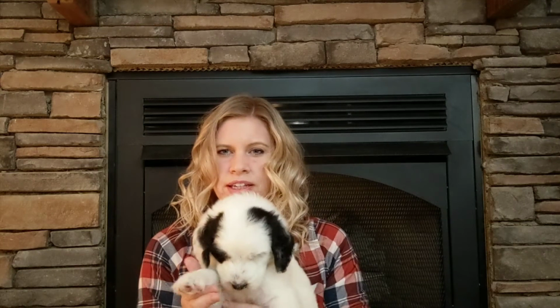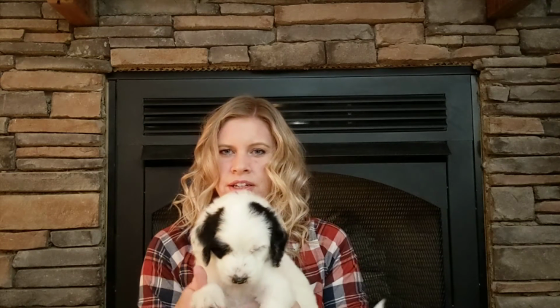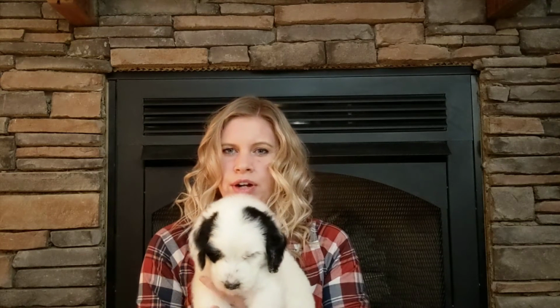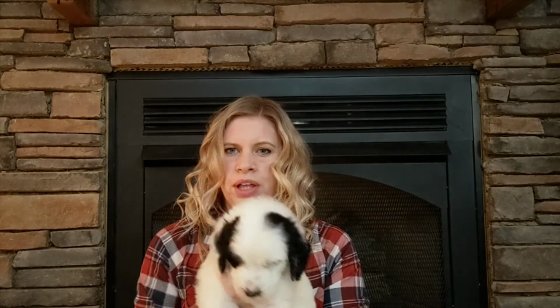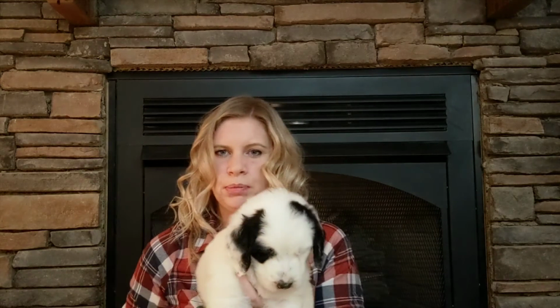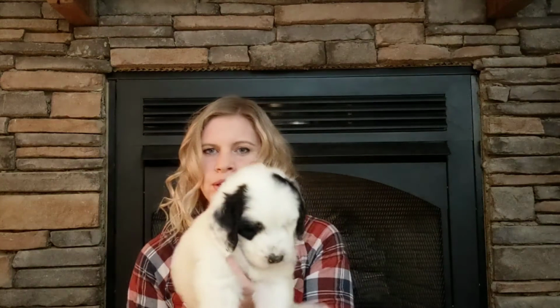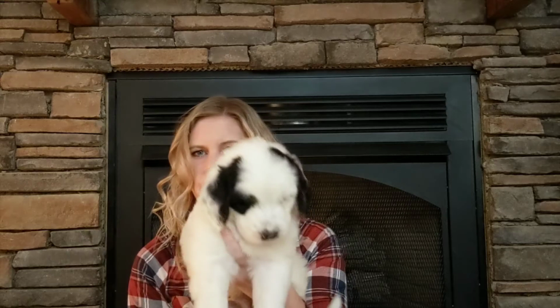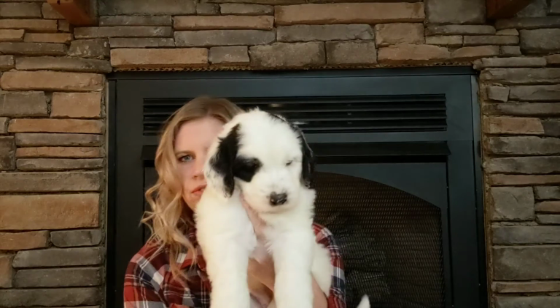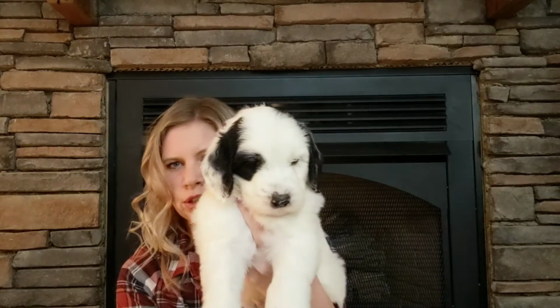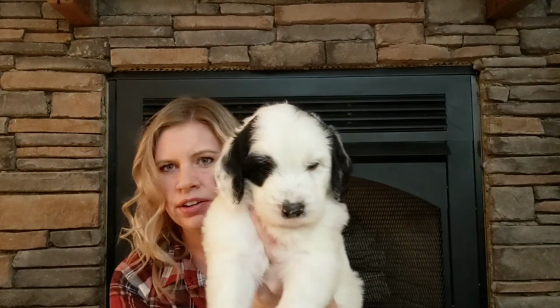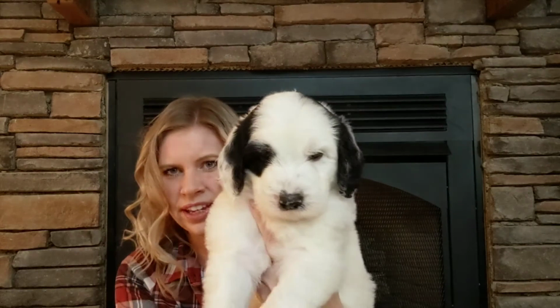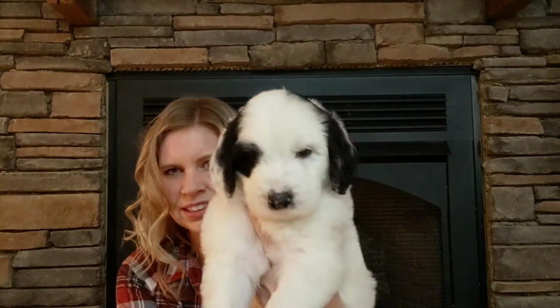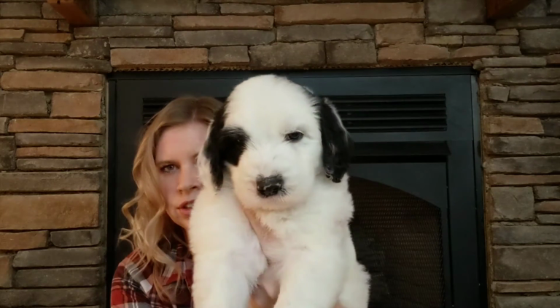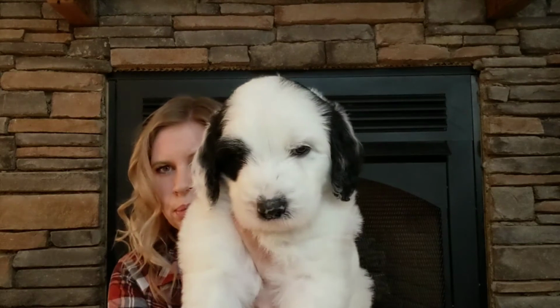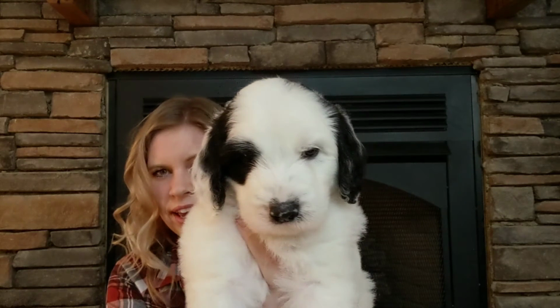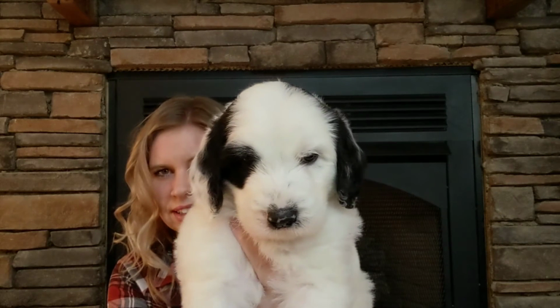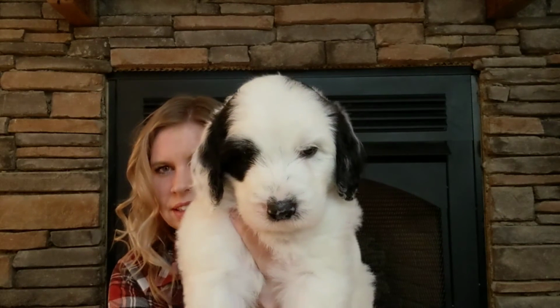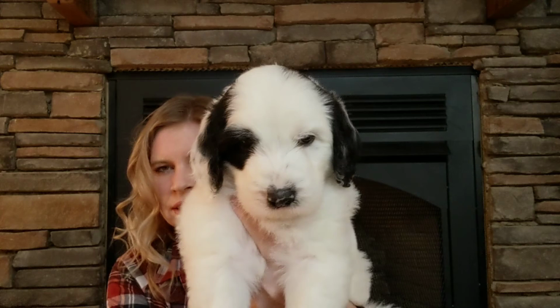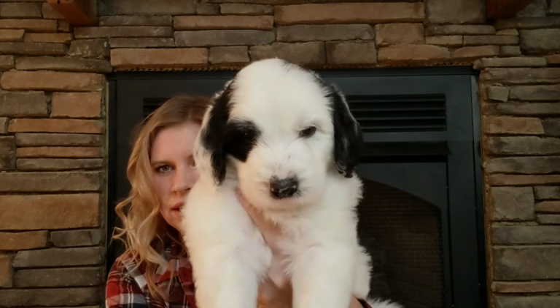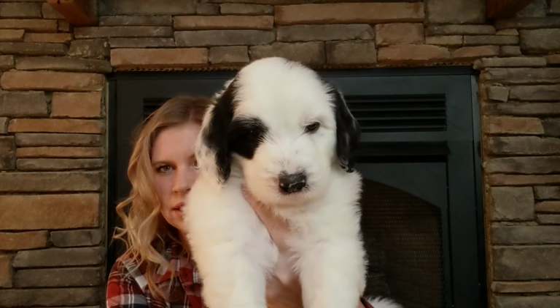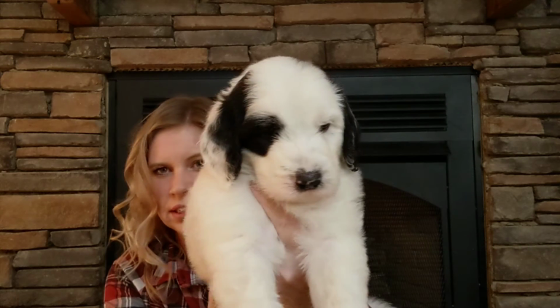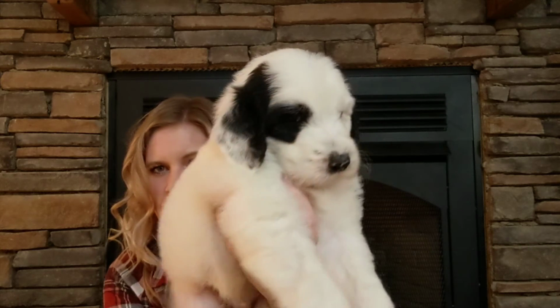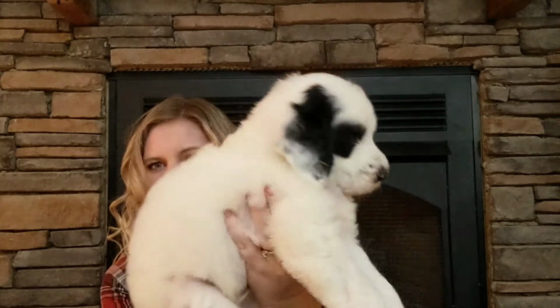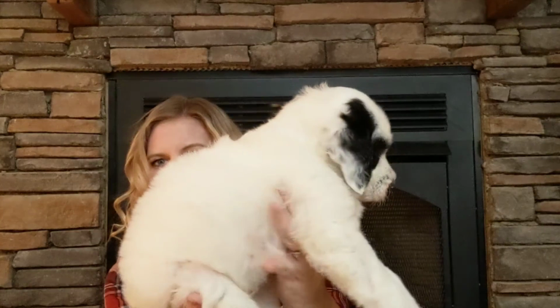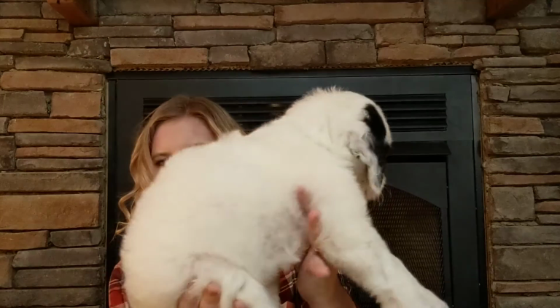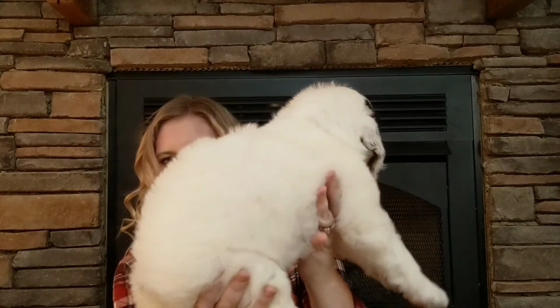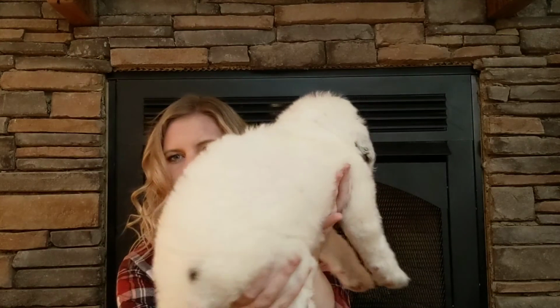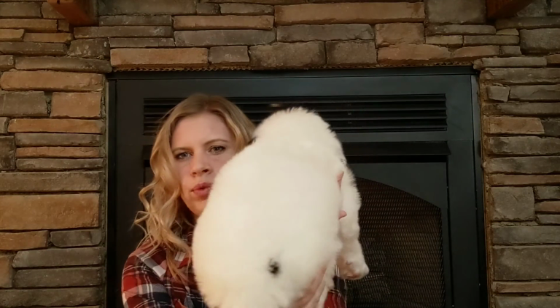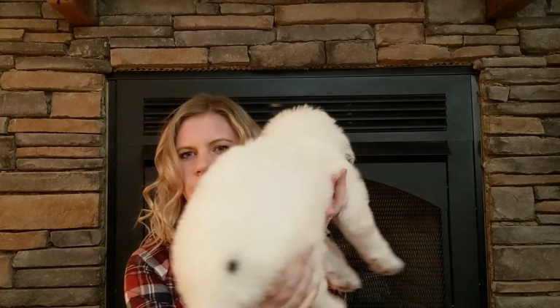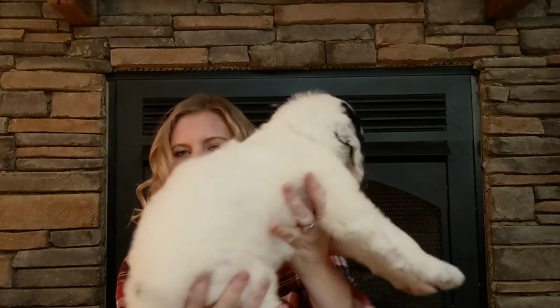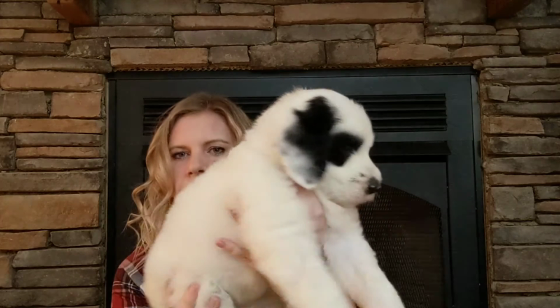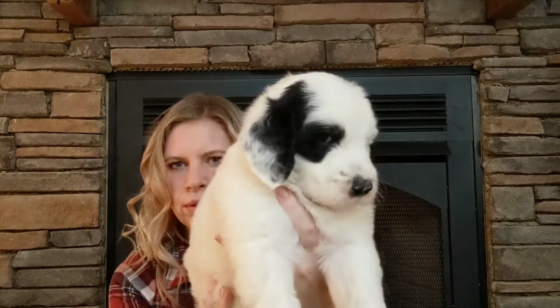He's got this great blocky build, very square face, sweet pretty eyes — and this is our Black Boy. He at five weeks weighed six and a half pounds.